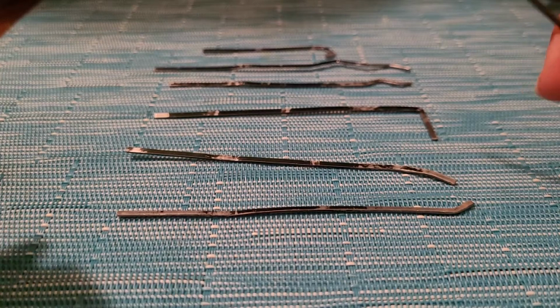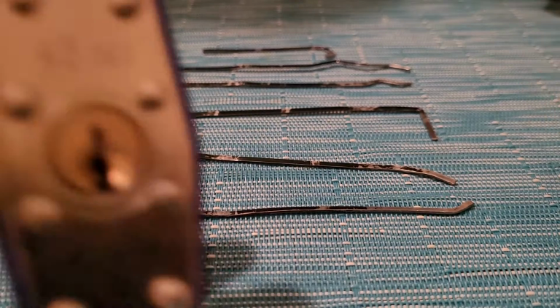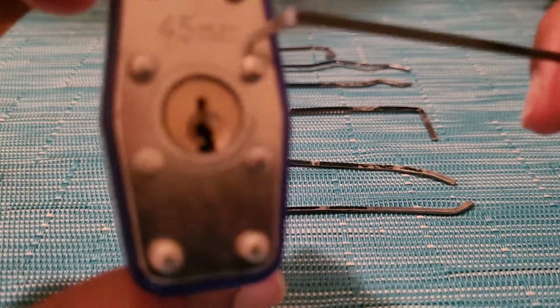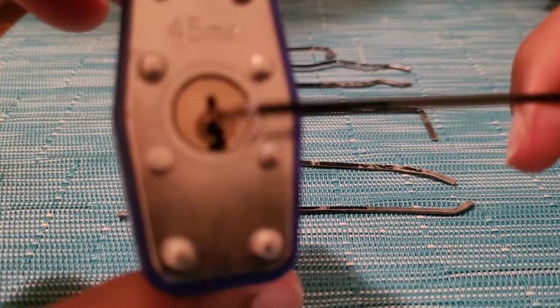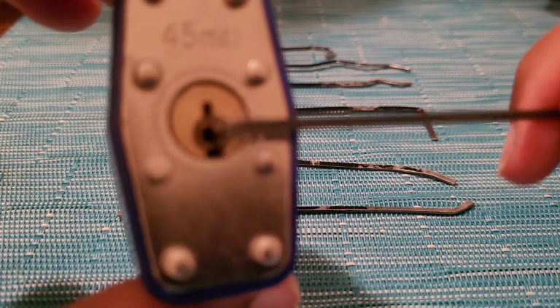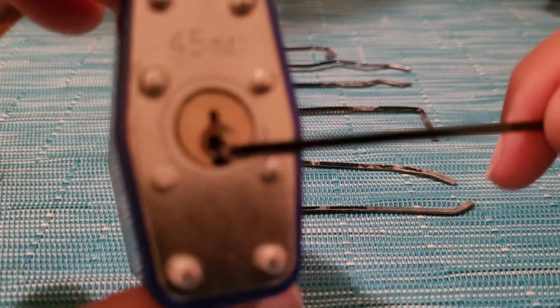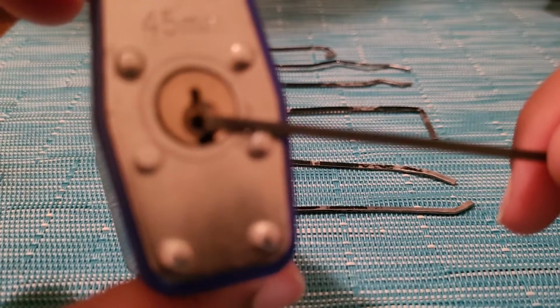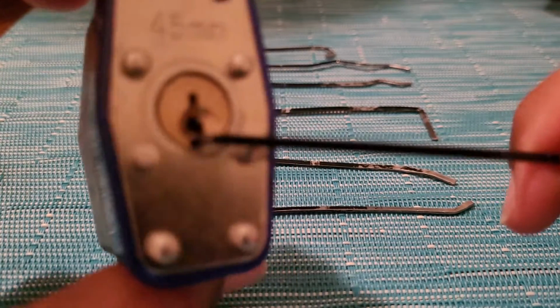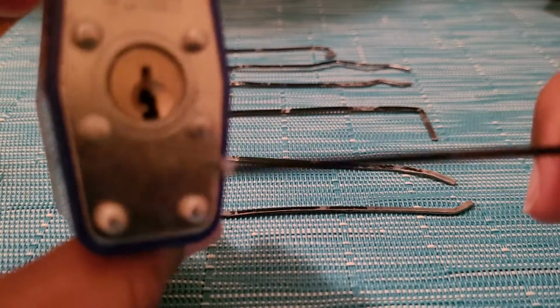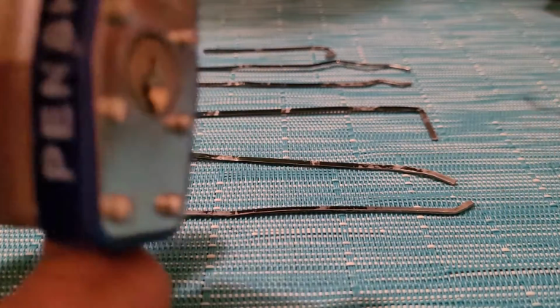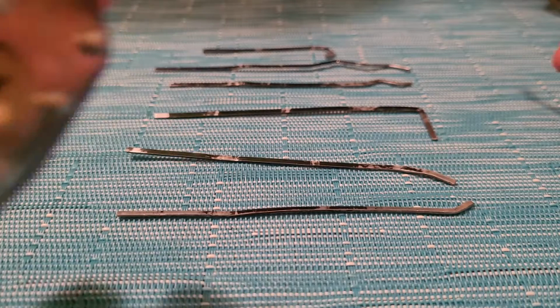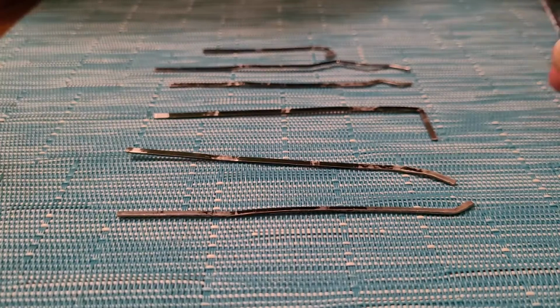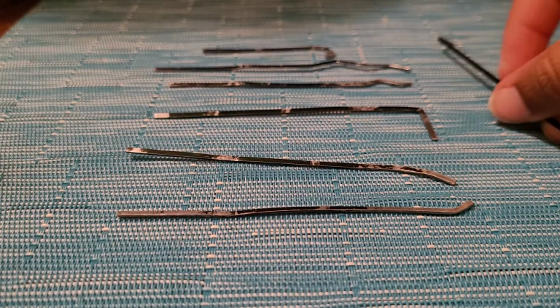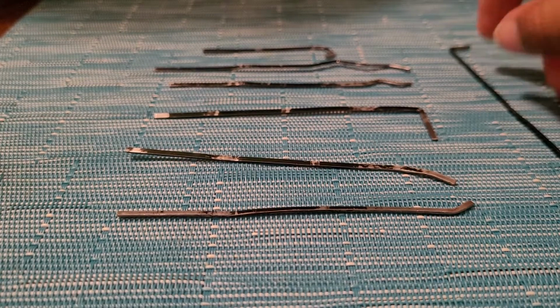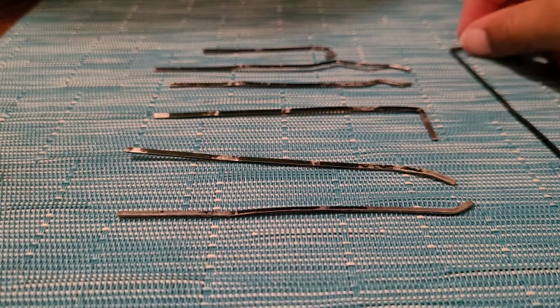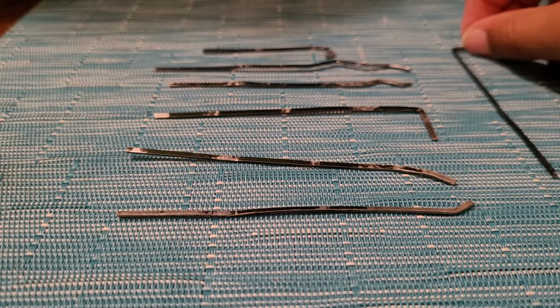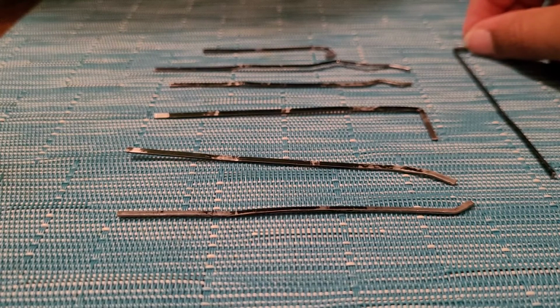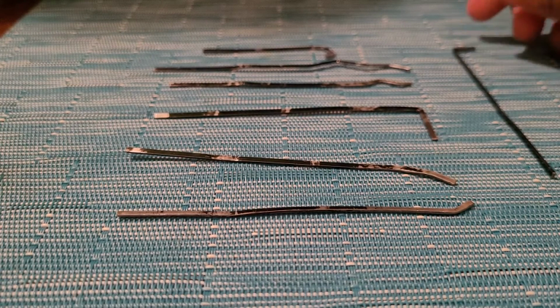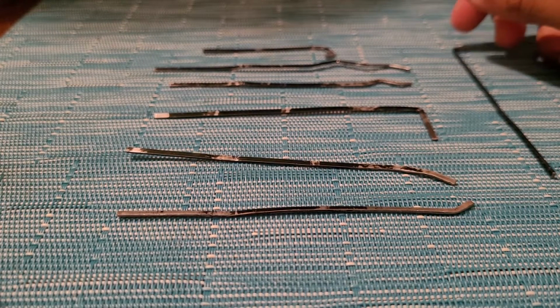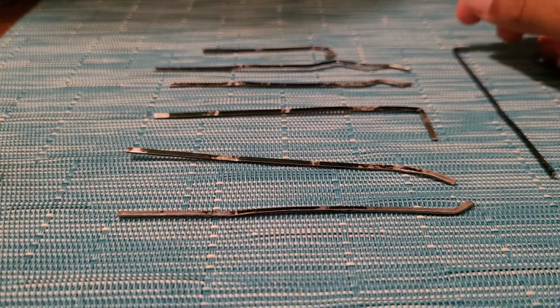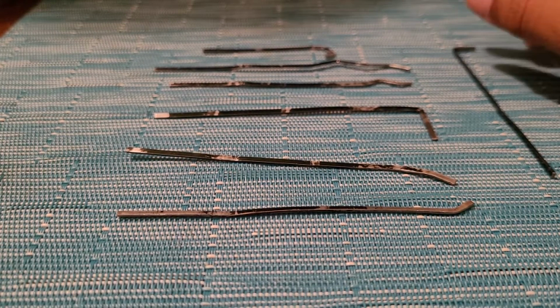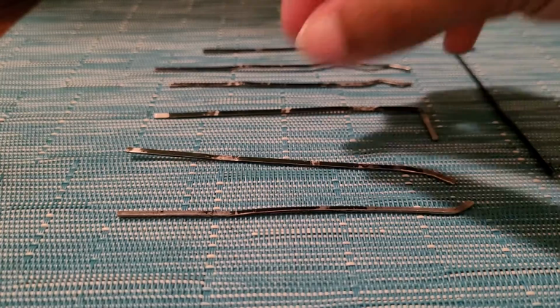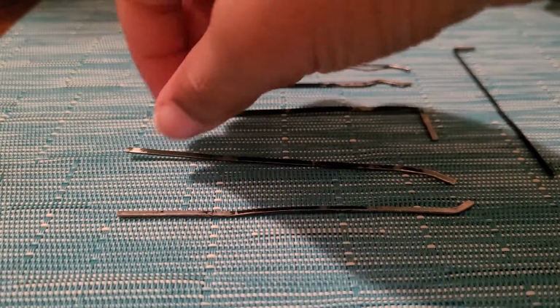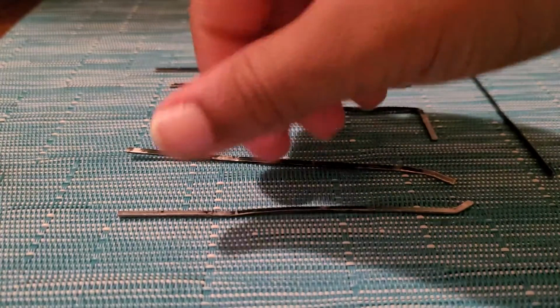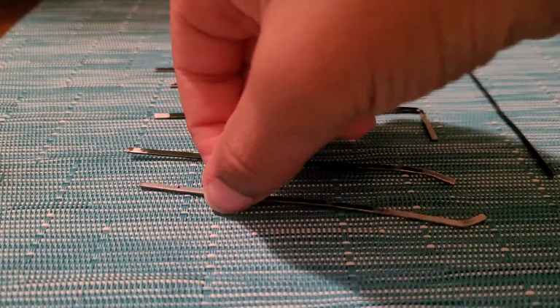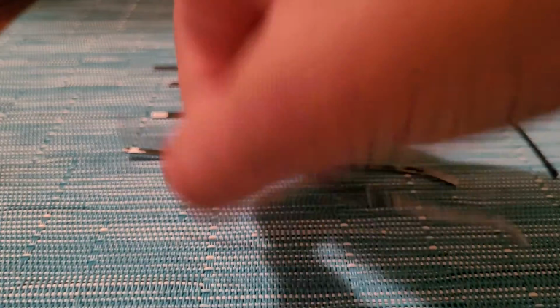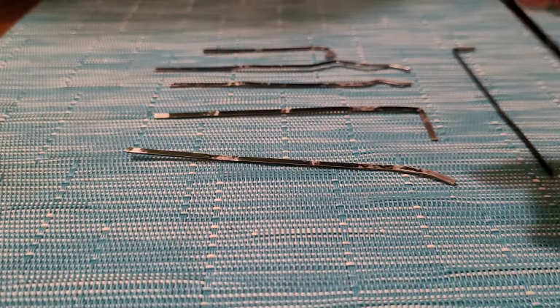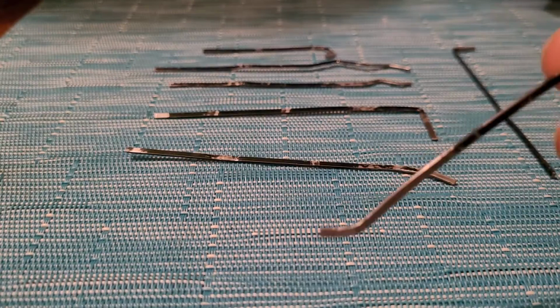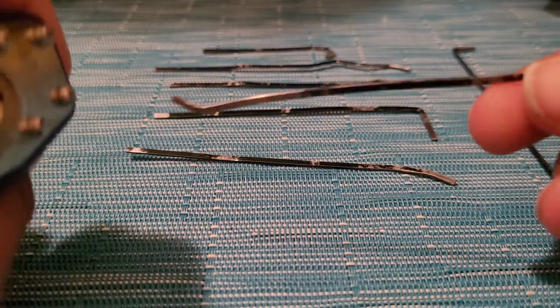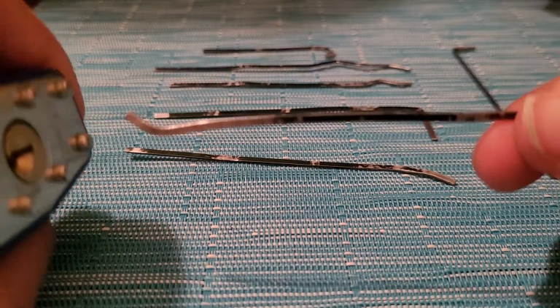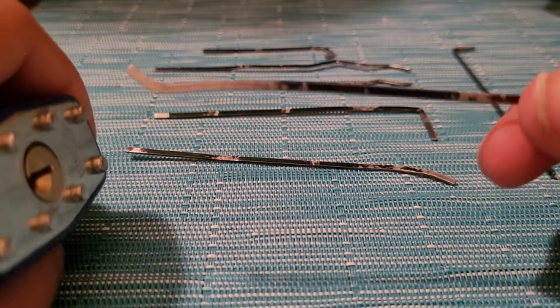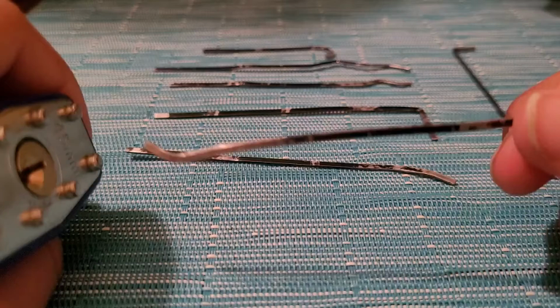If you ever have a lock that you simply put here and twist — you know, locks — you probably should not use that. That's the worst lock you could ever use, except for the fake ones. This is the second lockpick.